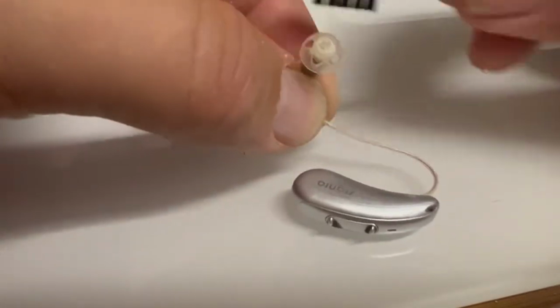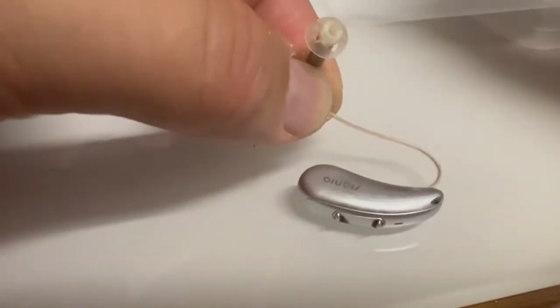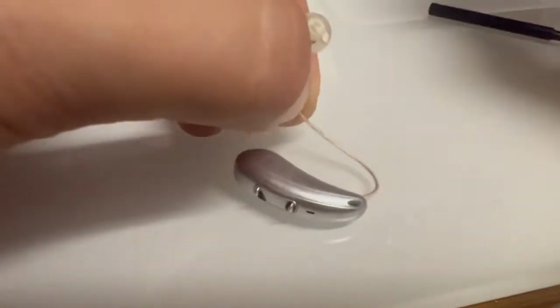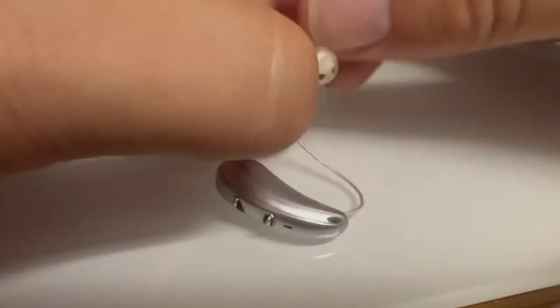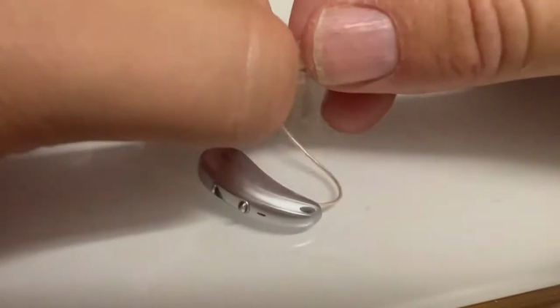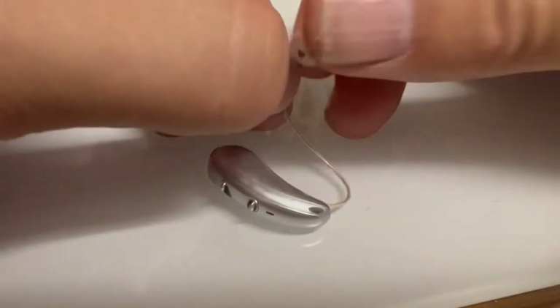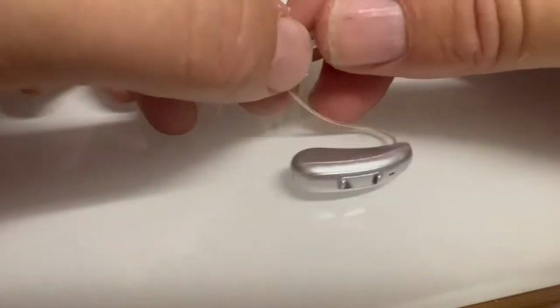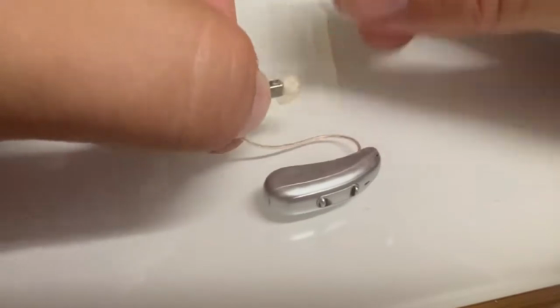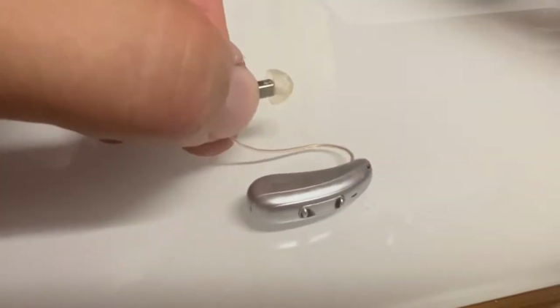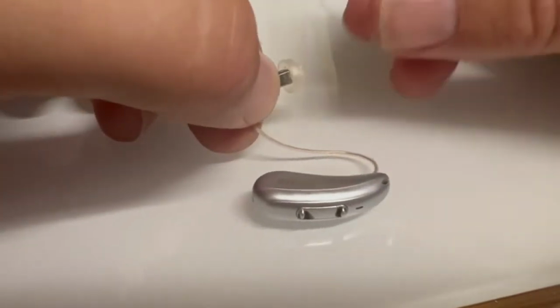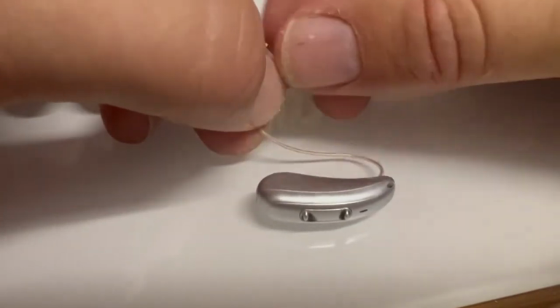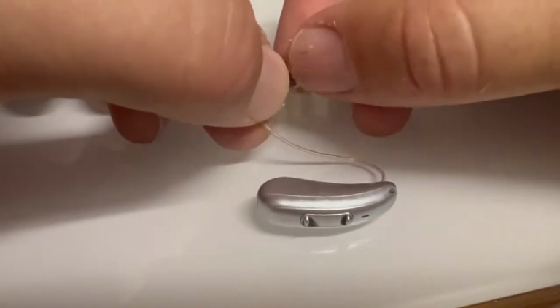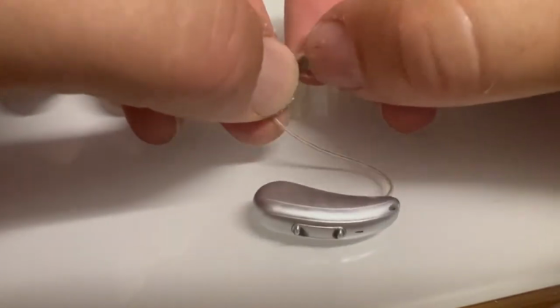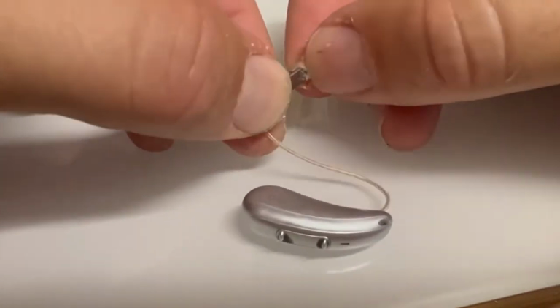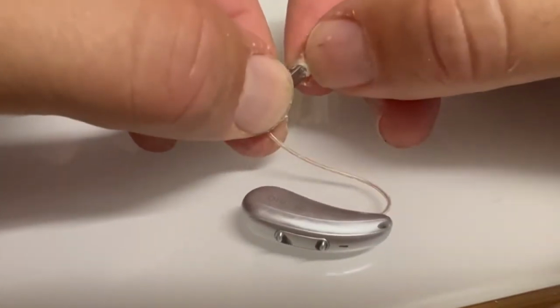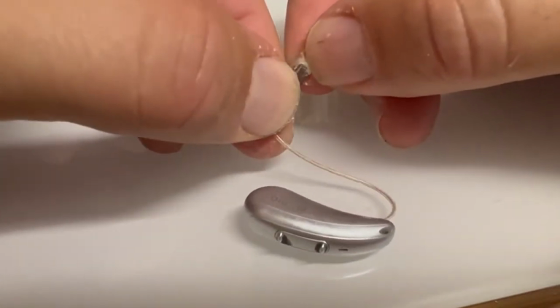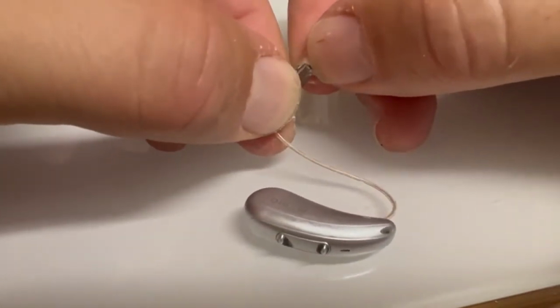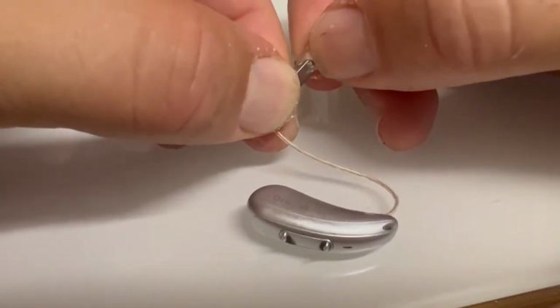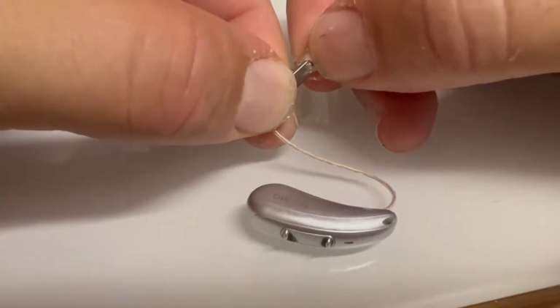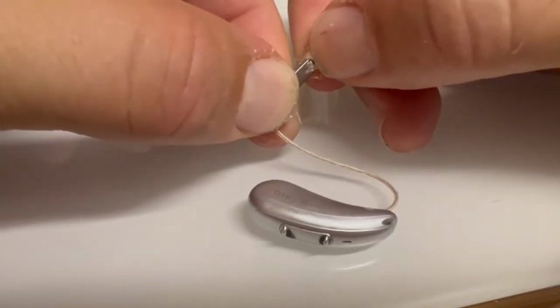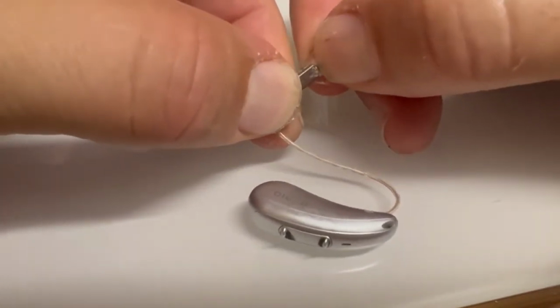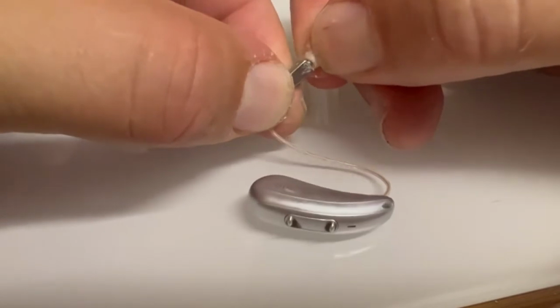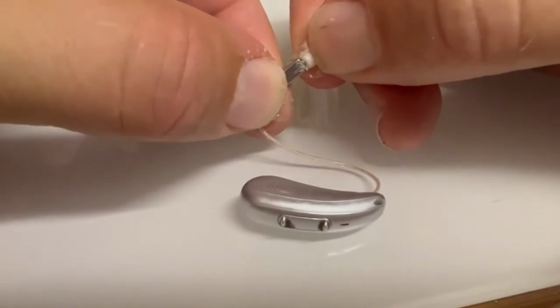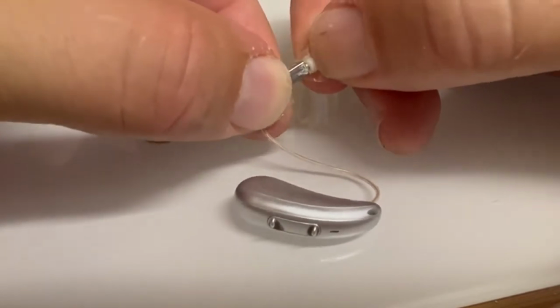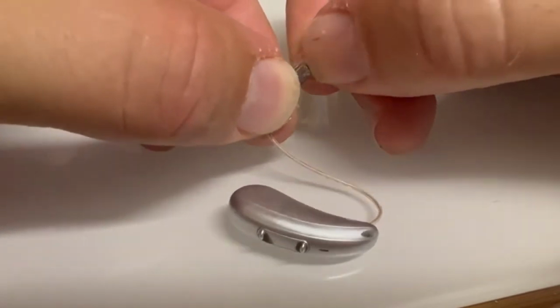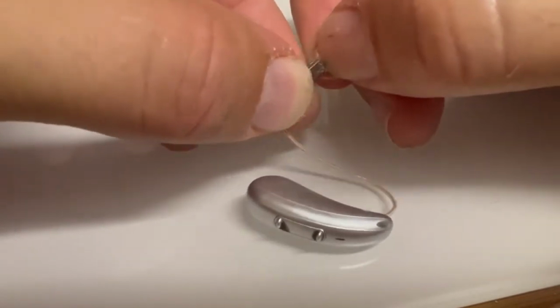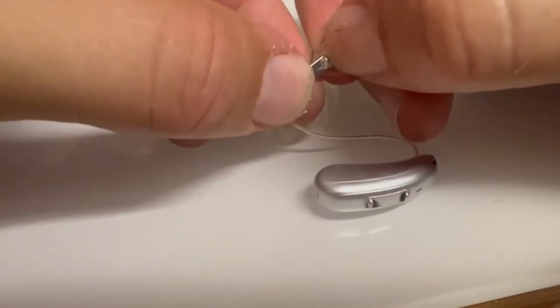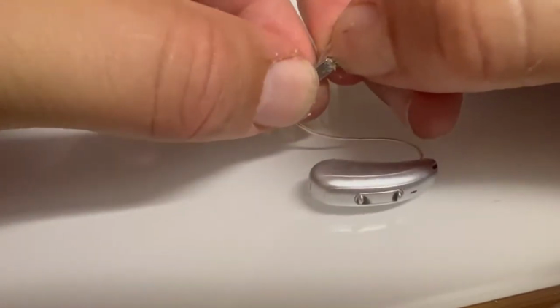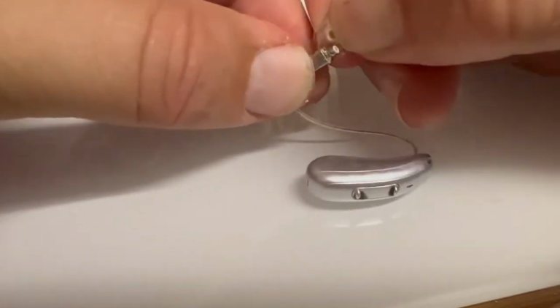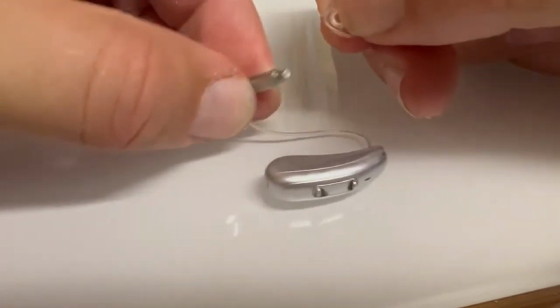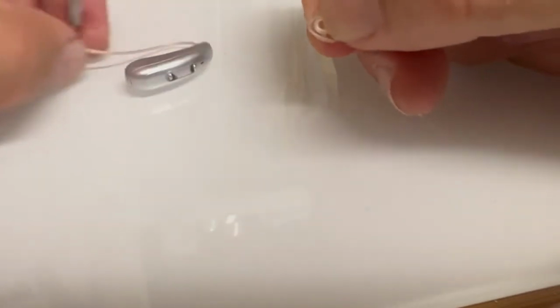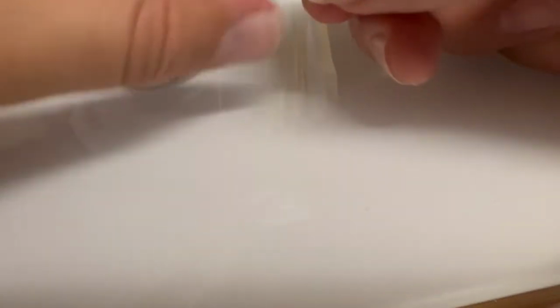Sometimes we have to take the dome off. Don't just pull on the rubber part — fold it back, get your fingernail in between the white plastic and the metal, and that just sort of levers off like that.